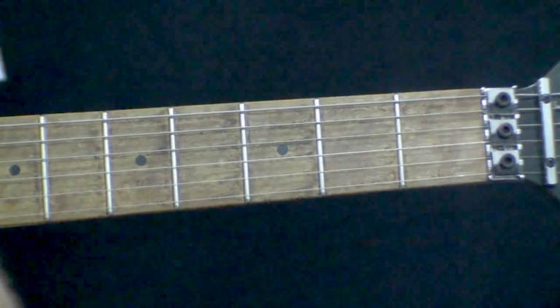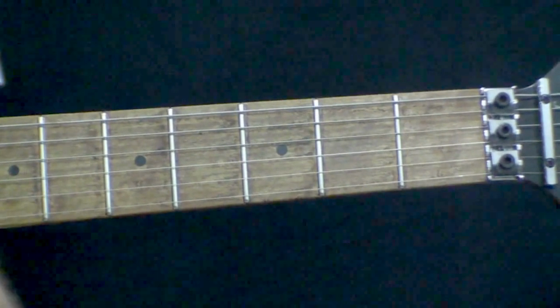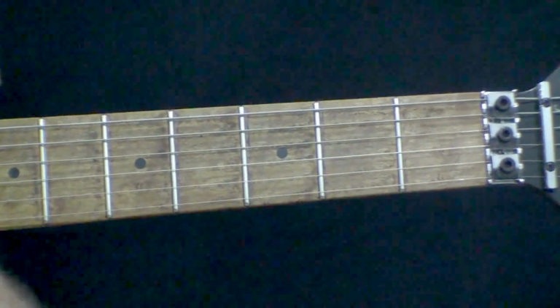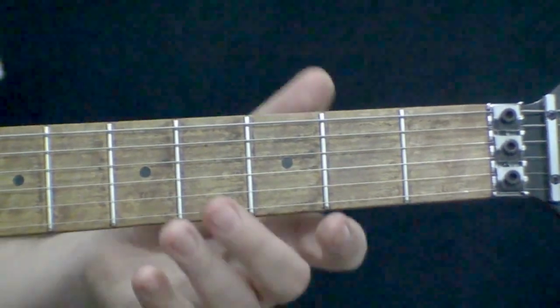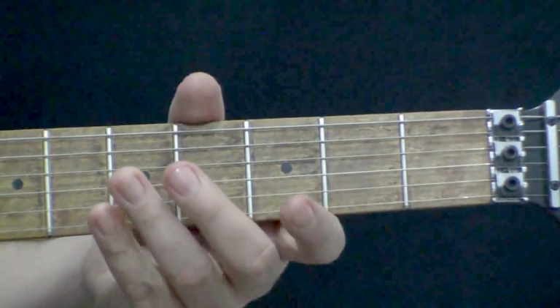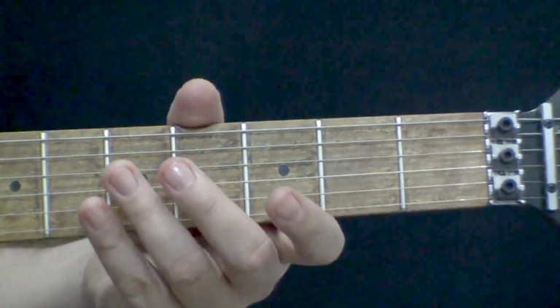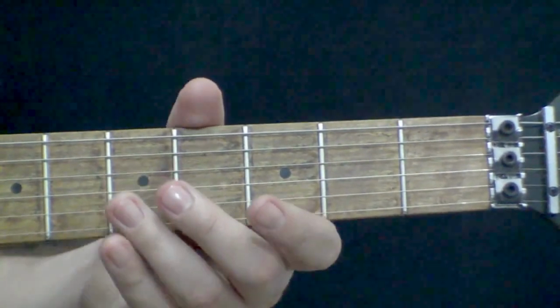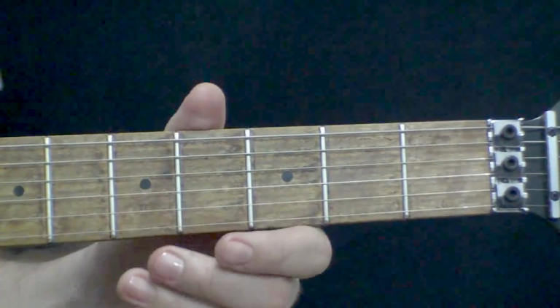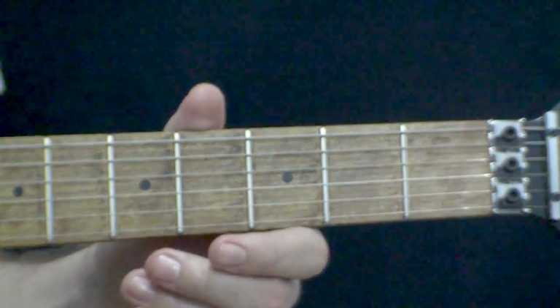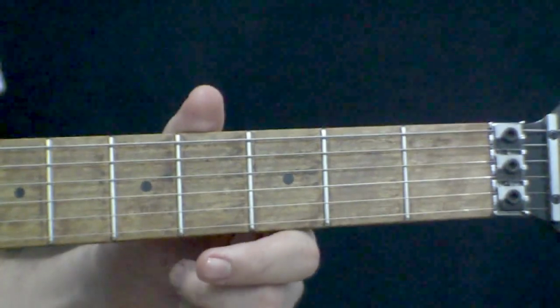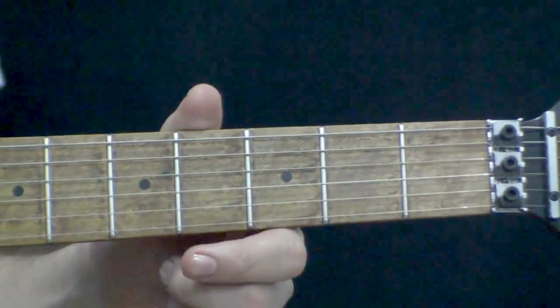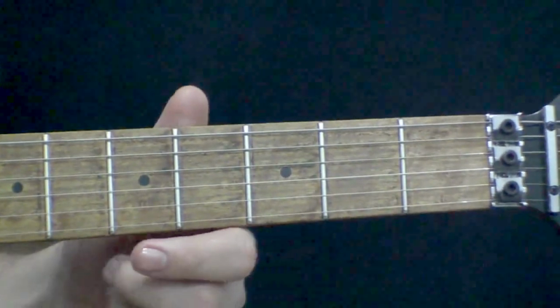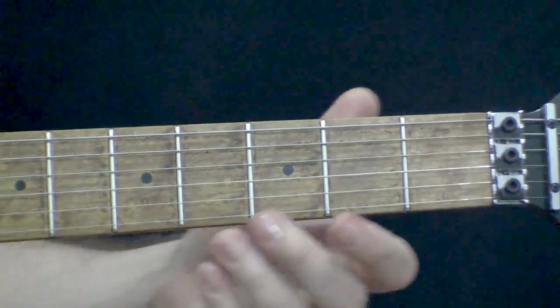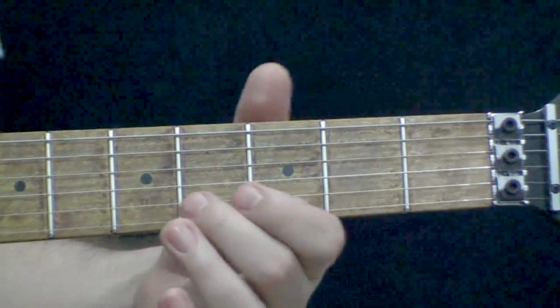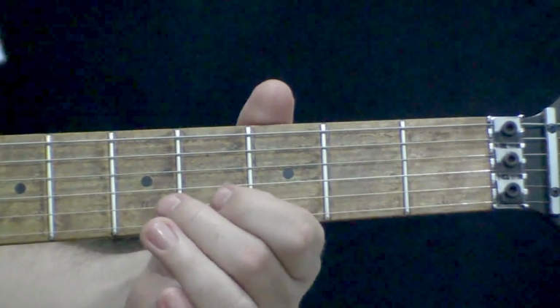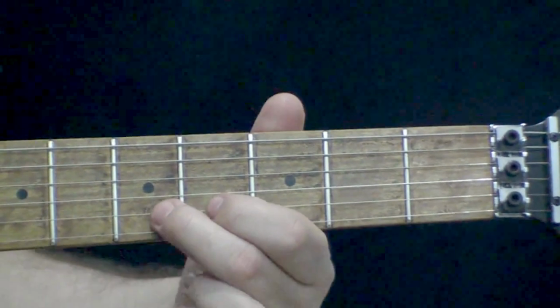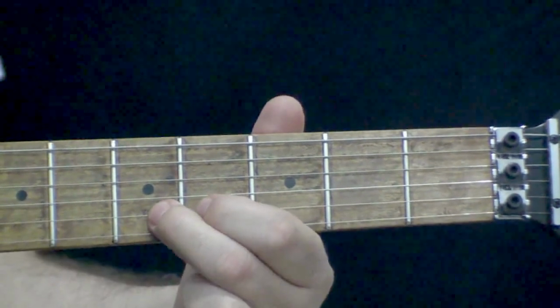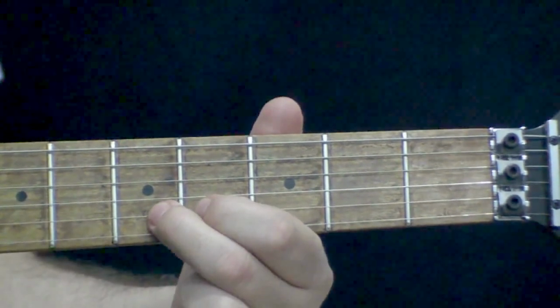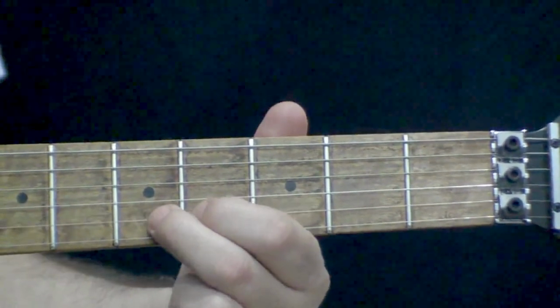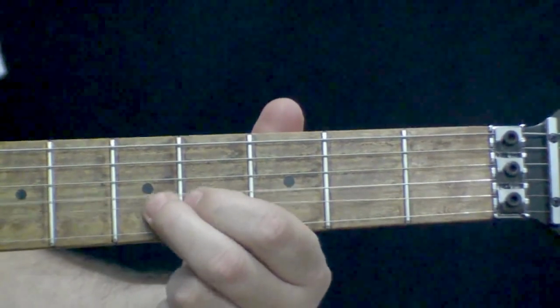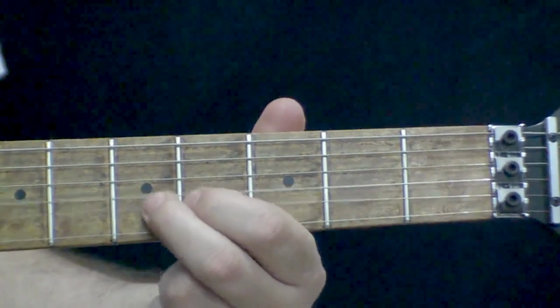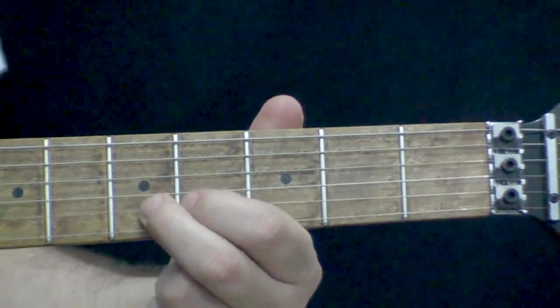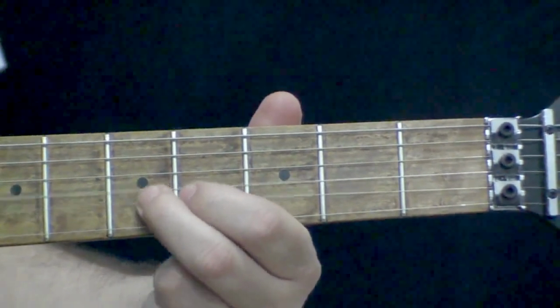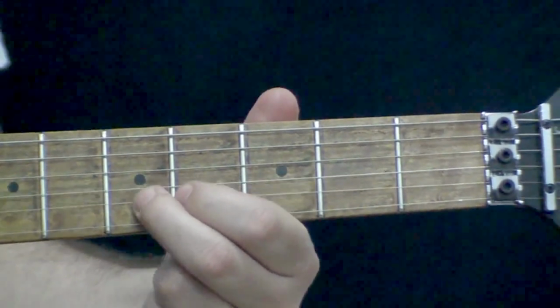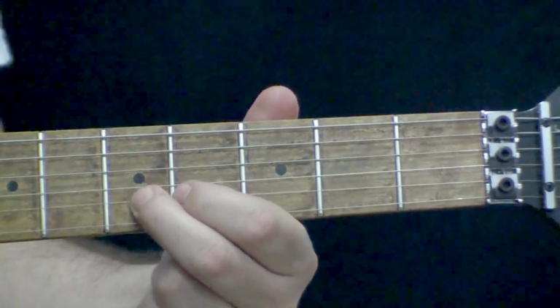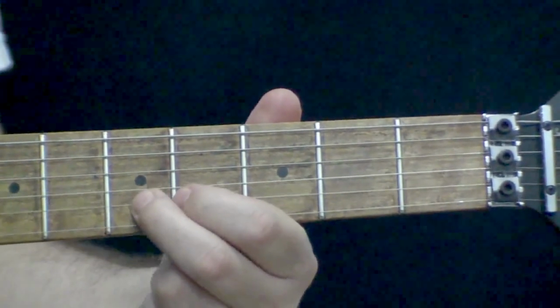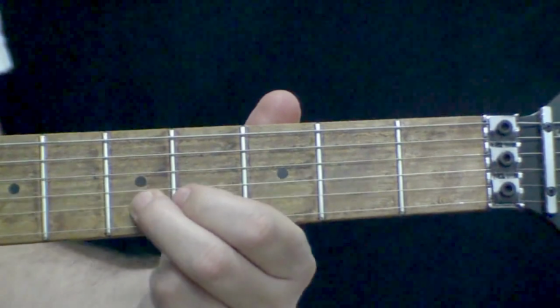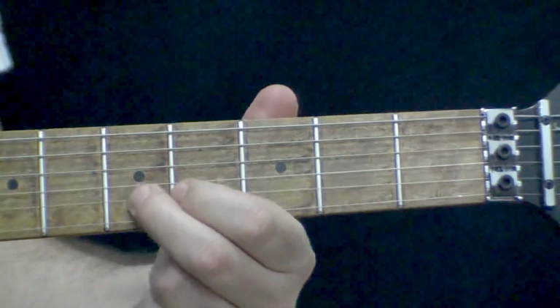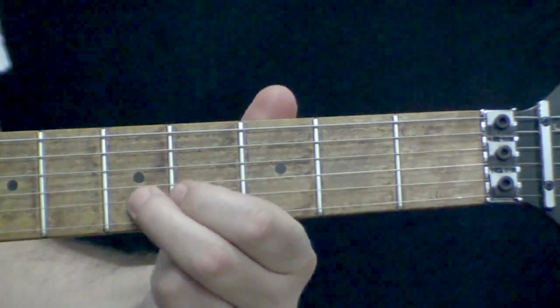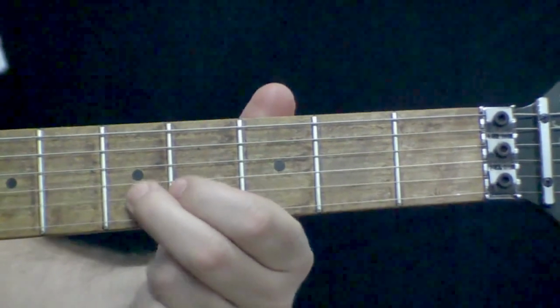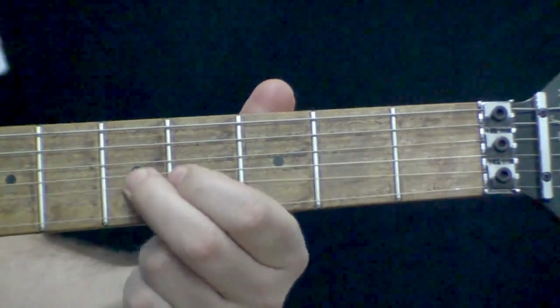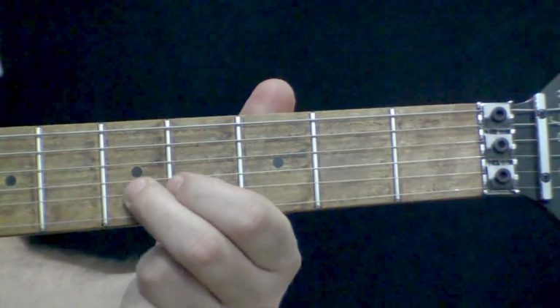No exercício 3 de hoje, nós vamos aprender a técnica de vibrato. O vibrato basicamente consiste em esfregar a corda no braço da guitarra, para cima e para baixo.